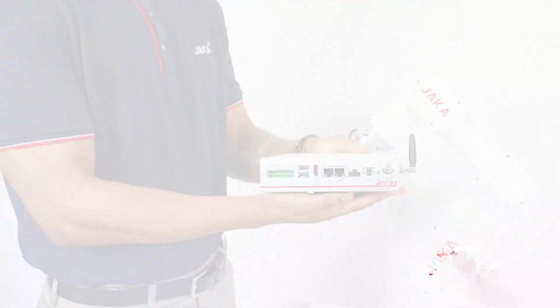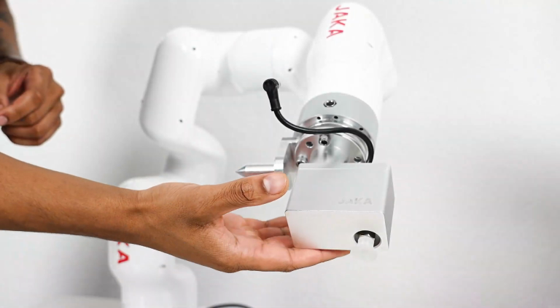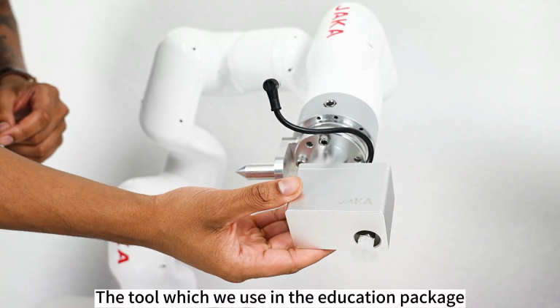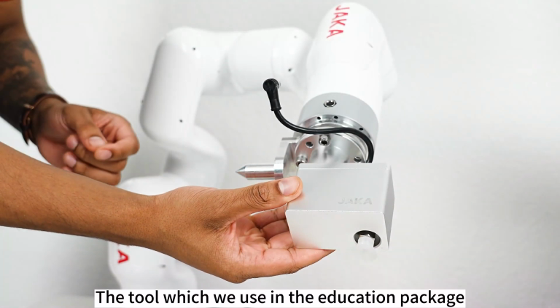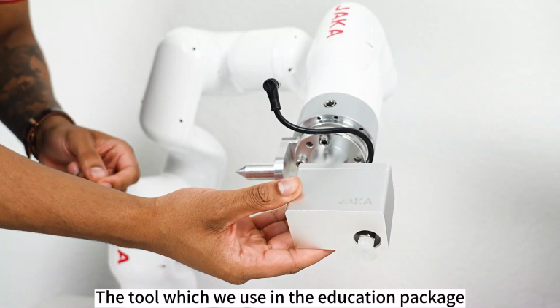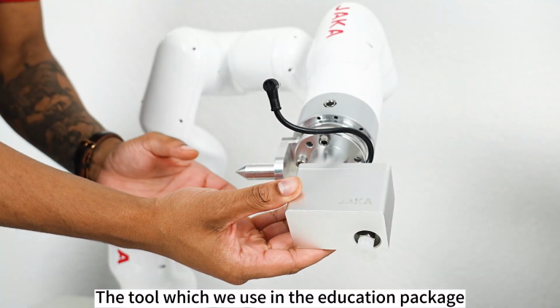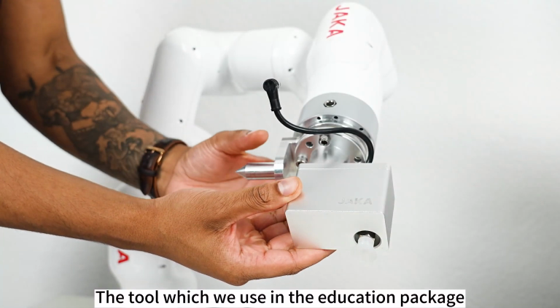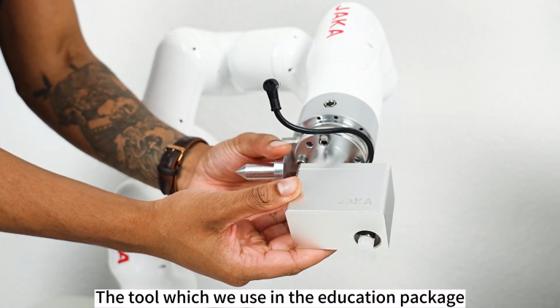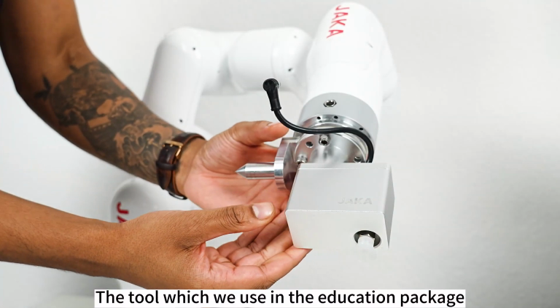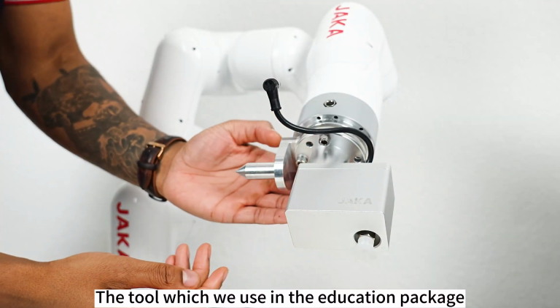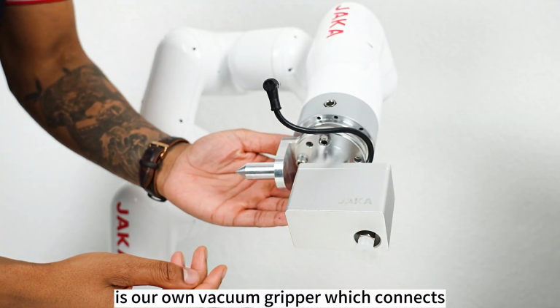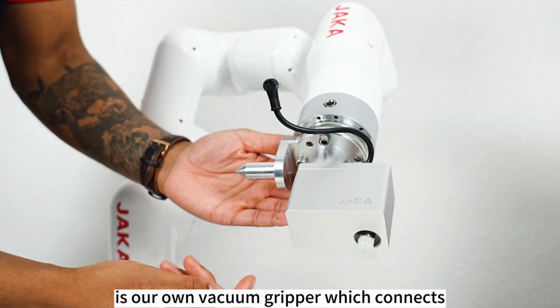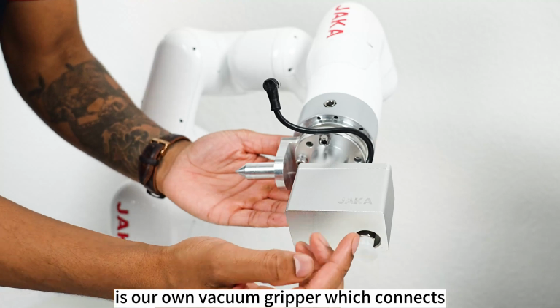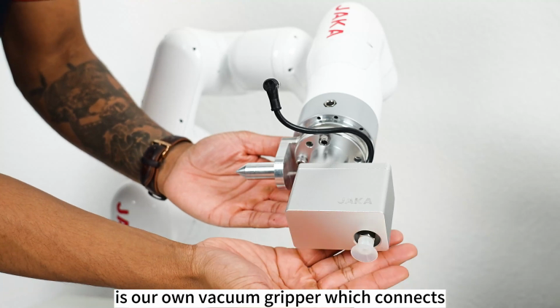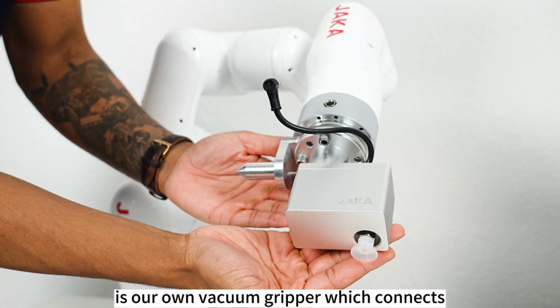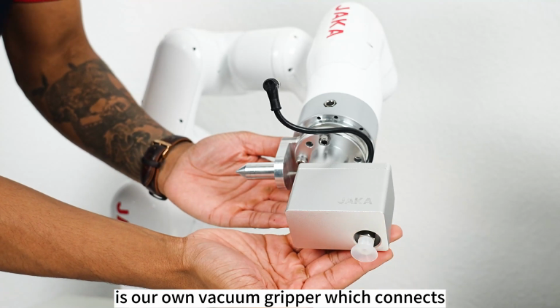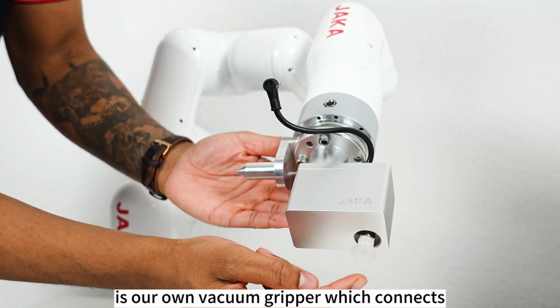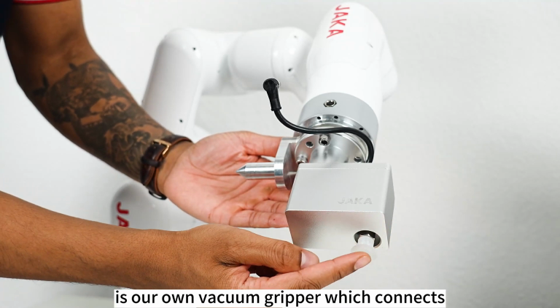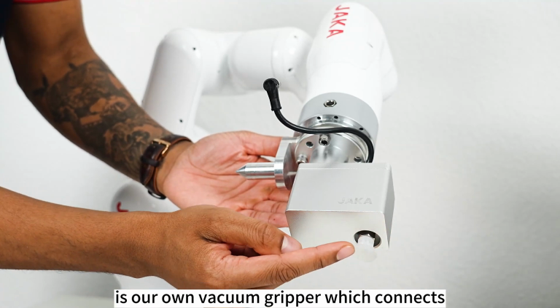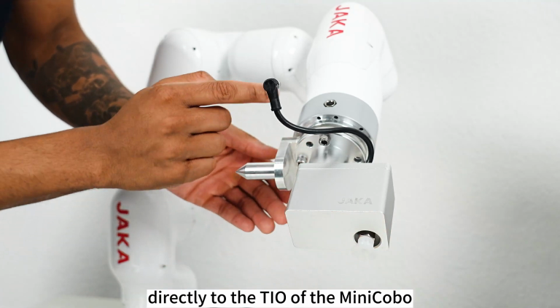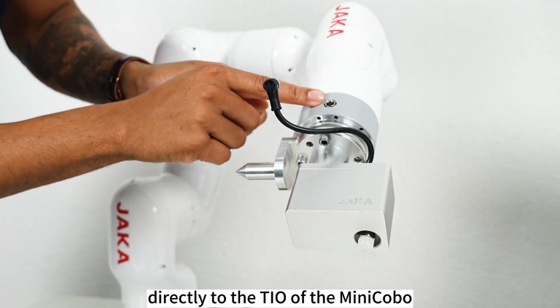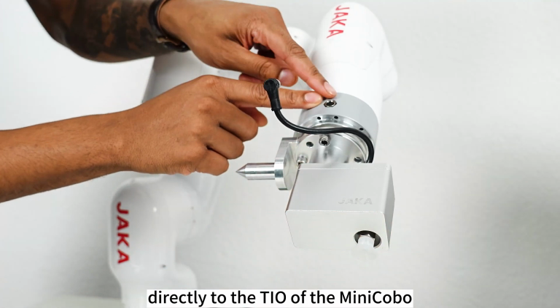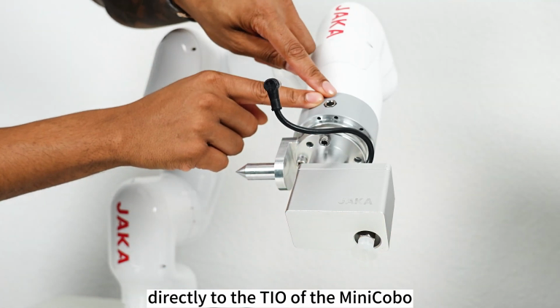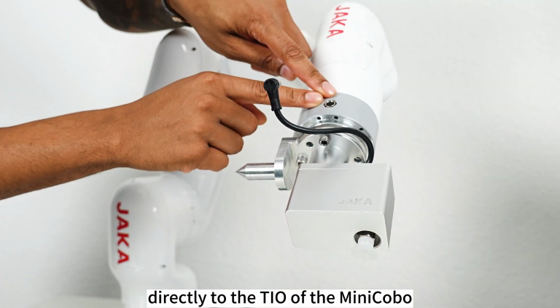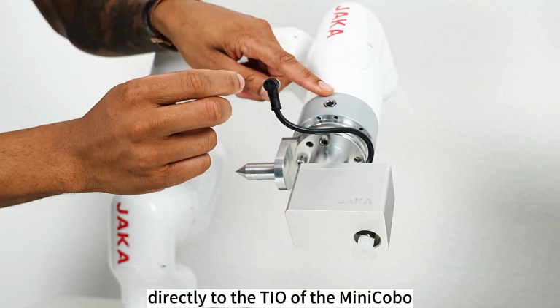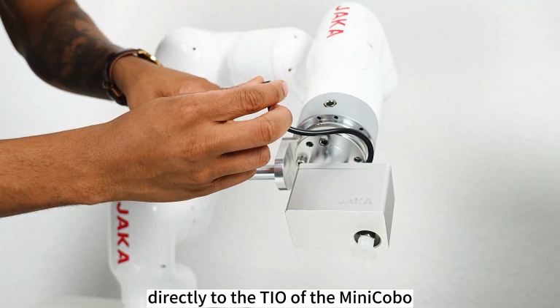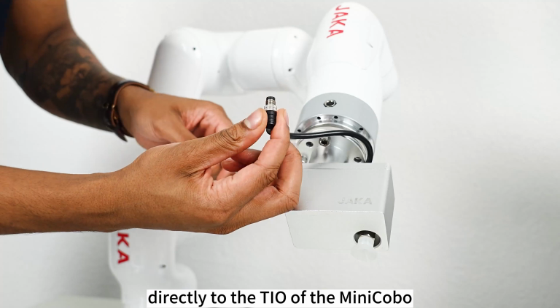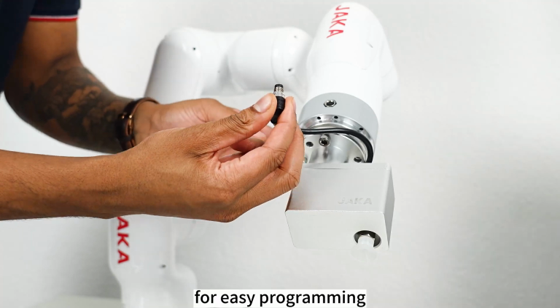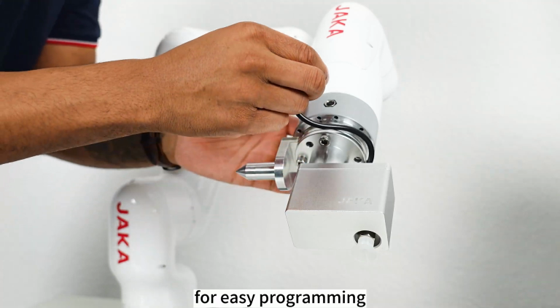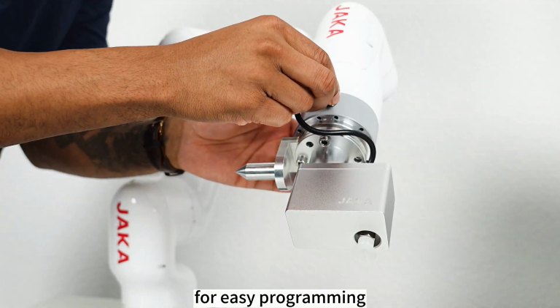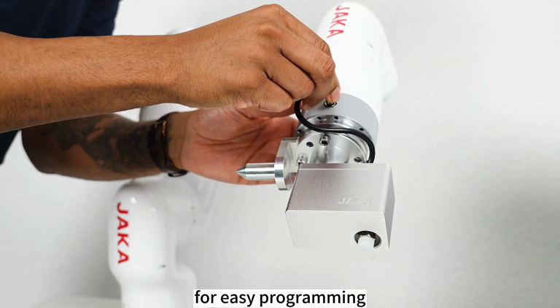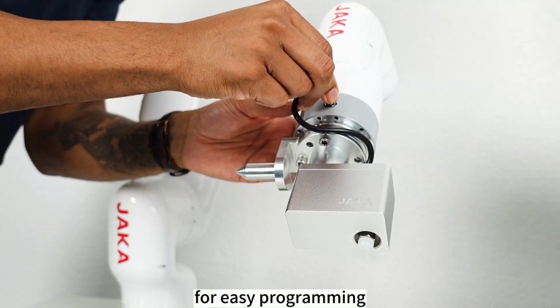The tool which we use in the education package is our own vacuum gripper which connects directly to the TIO of the Mini Kobo for easy programming.